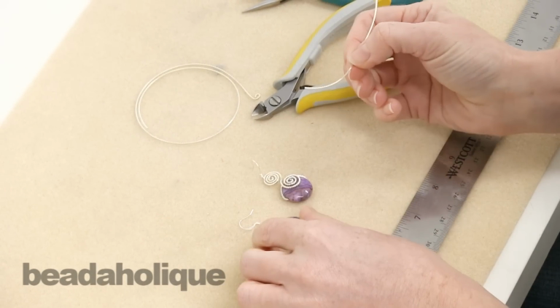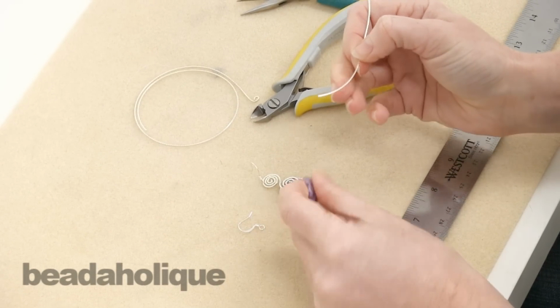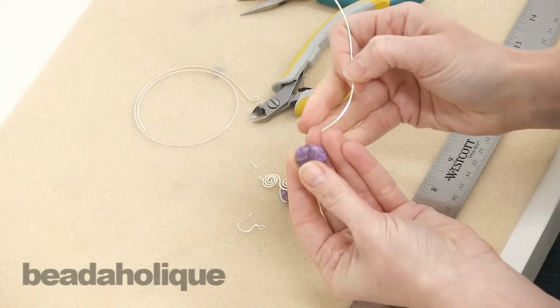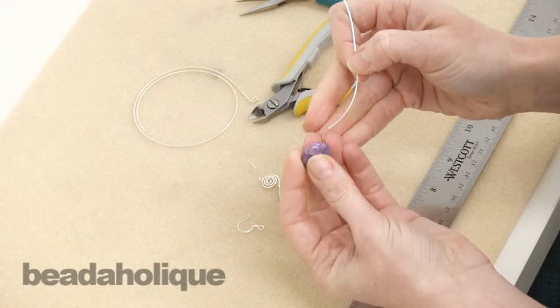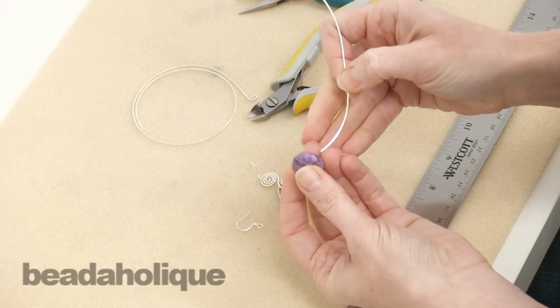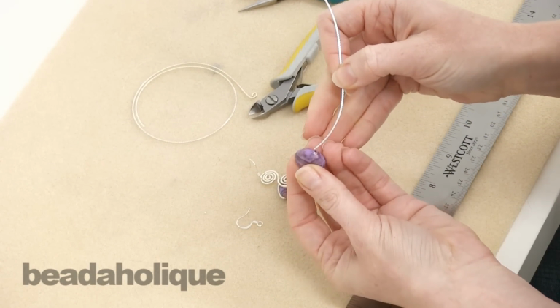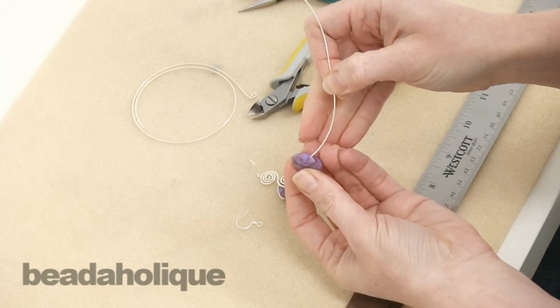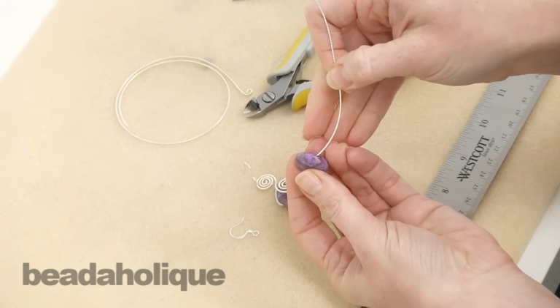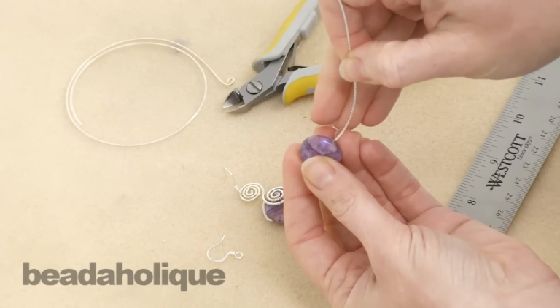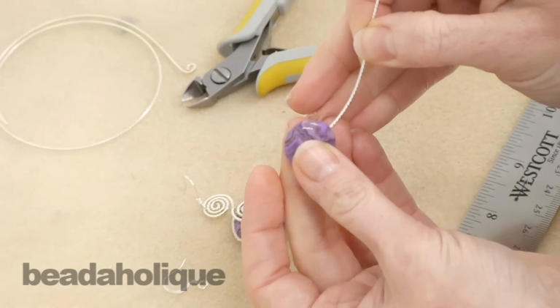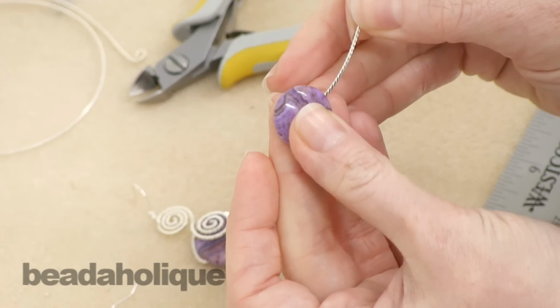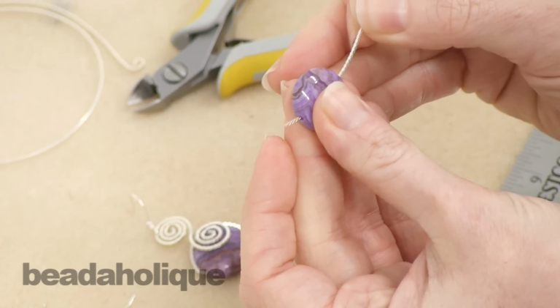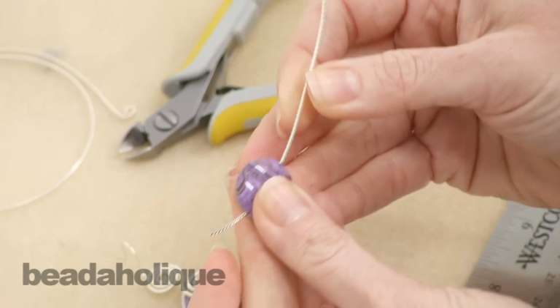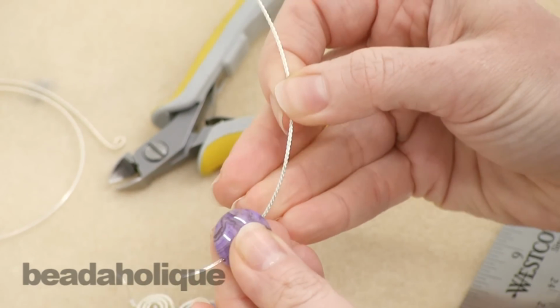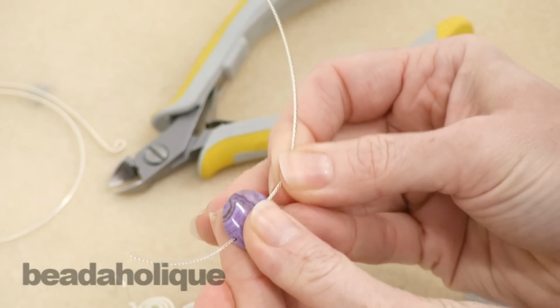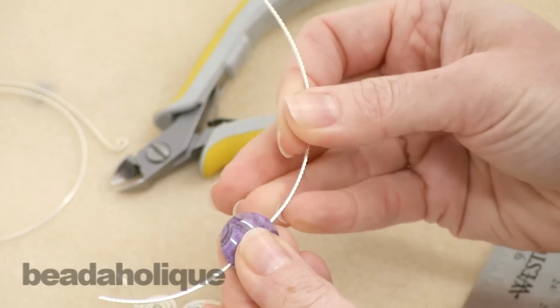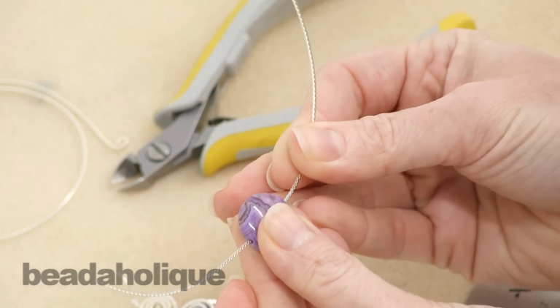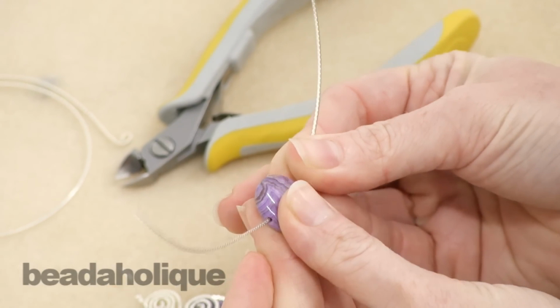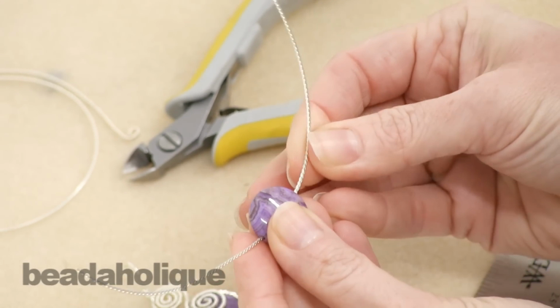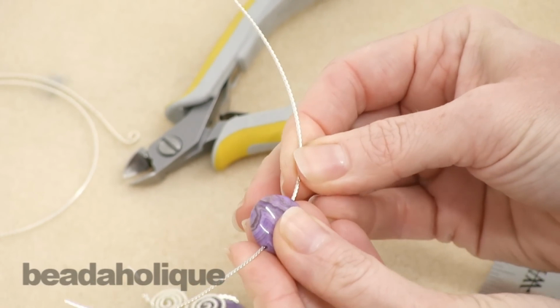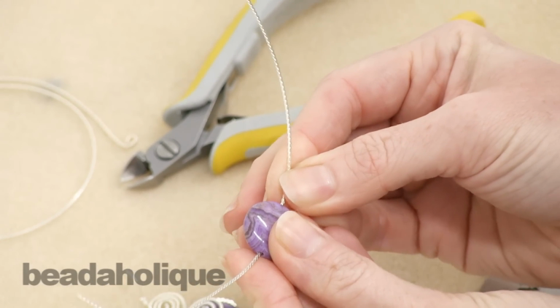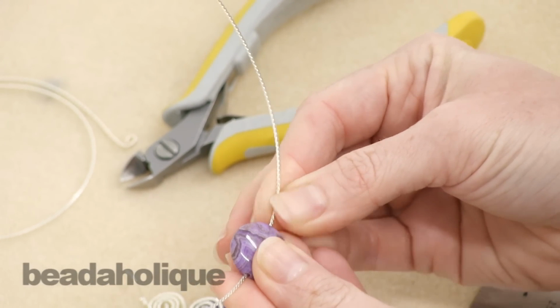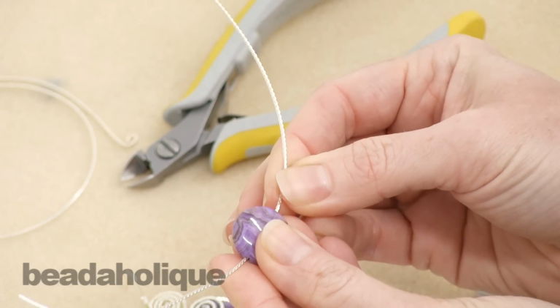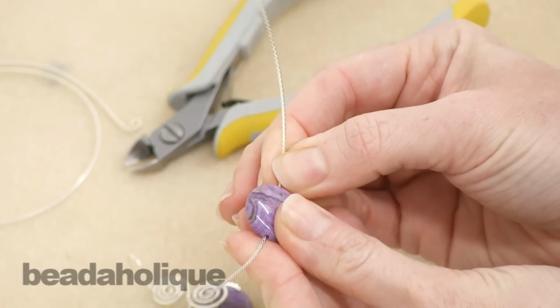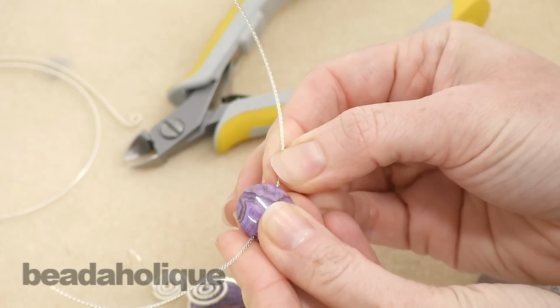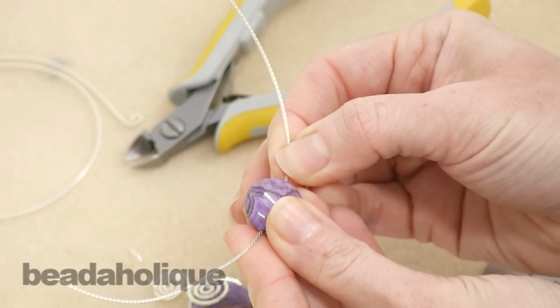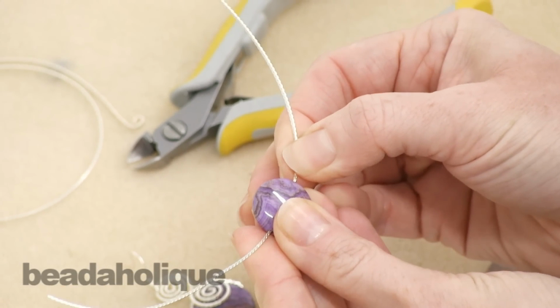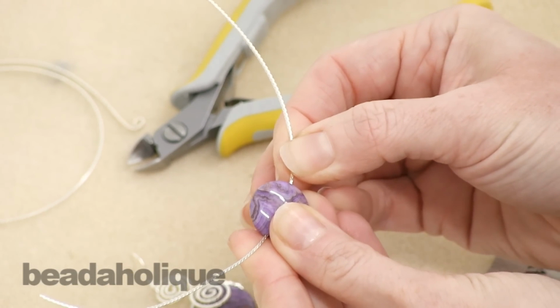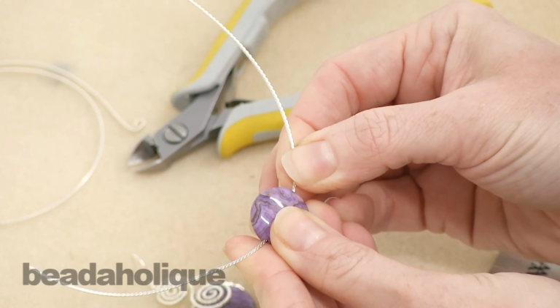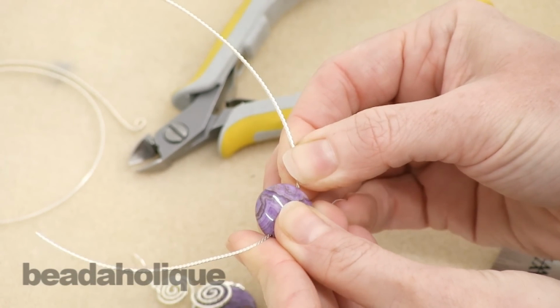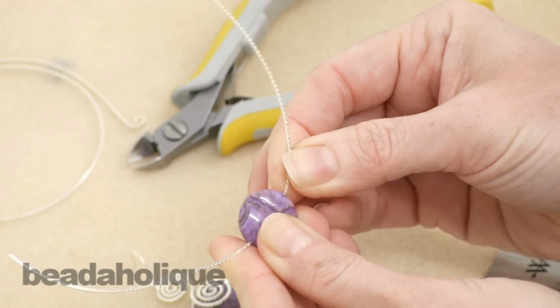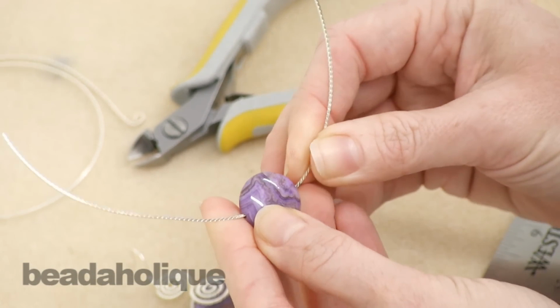Now we're going to go ahead and thread the wire through the hole in the bead, and we're going to scoot it down to about the midway point. It doesn't have to be exactly perfect but you want it pretty much in the middle.